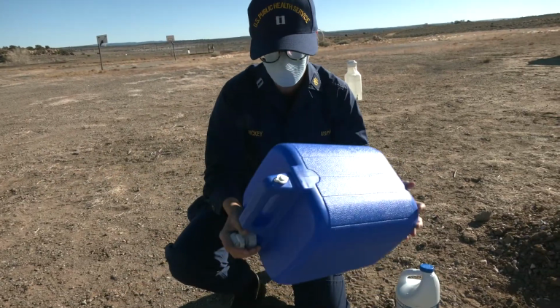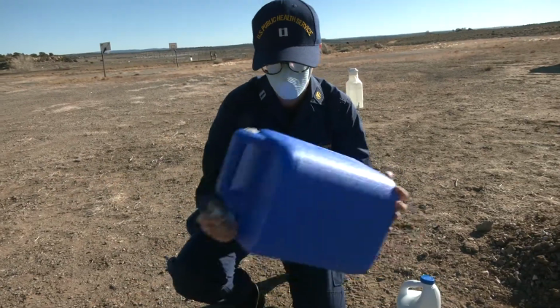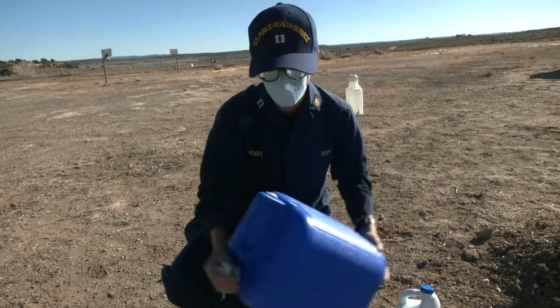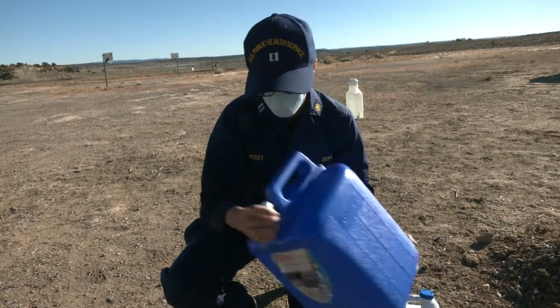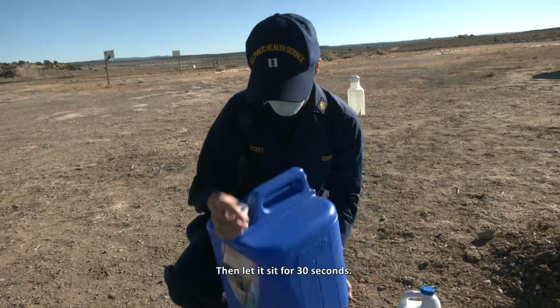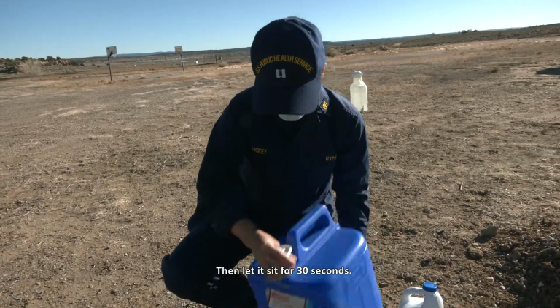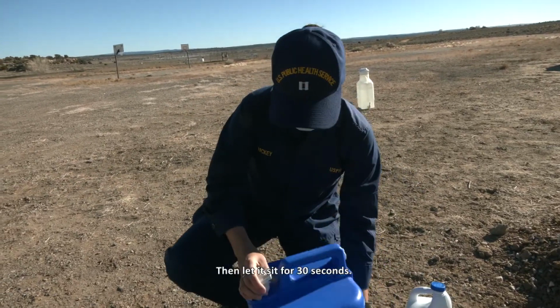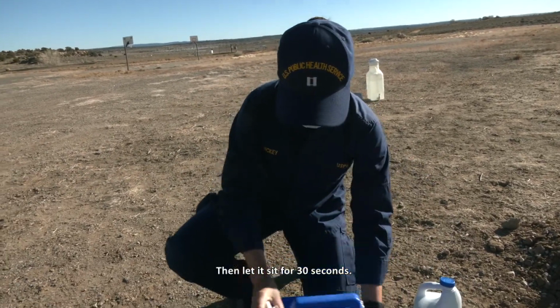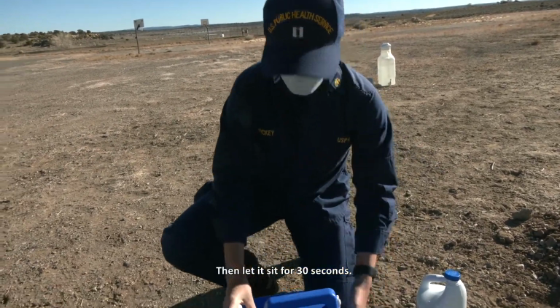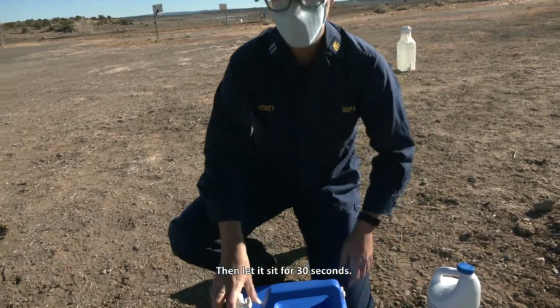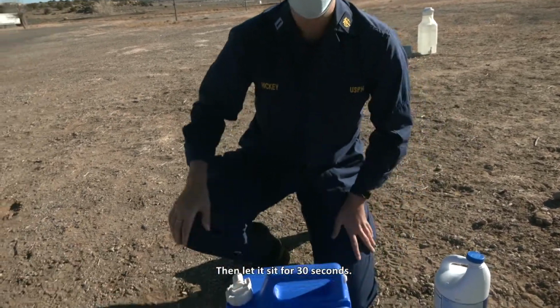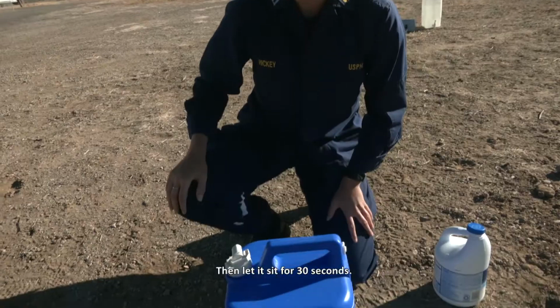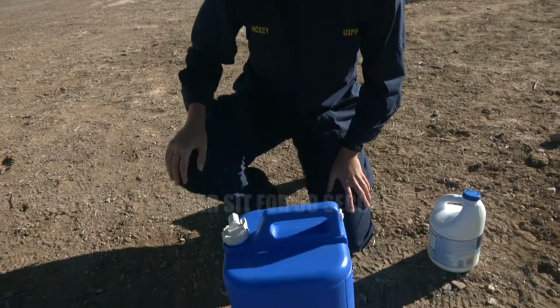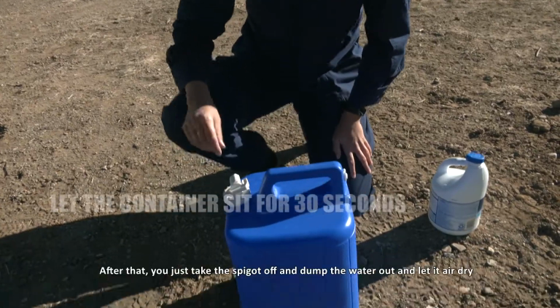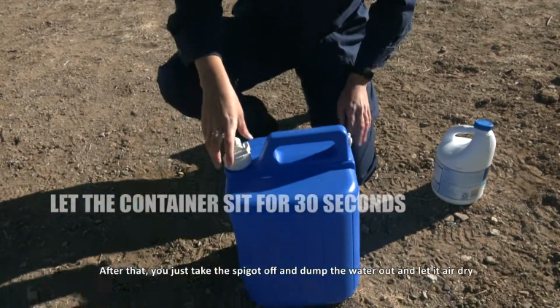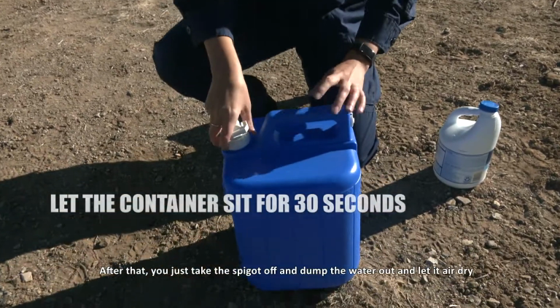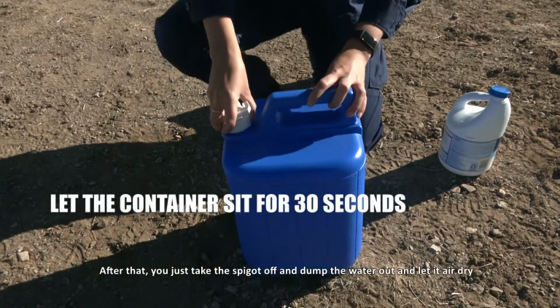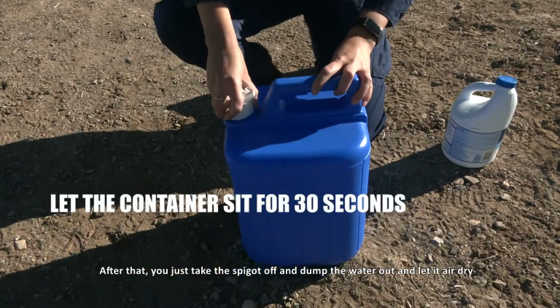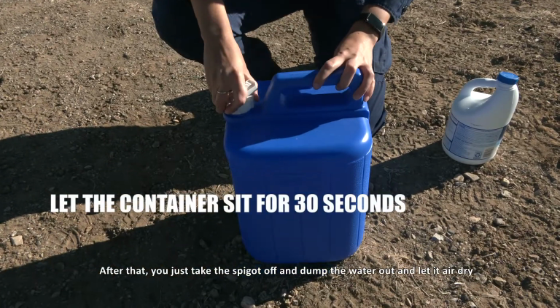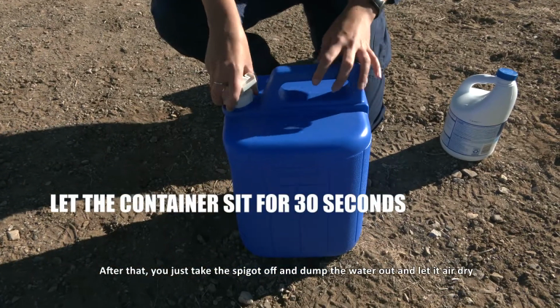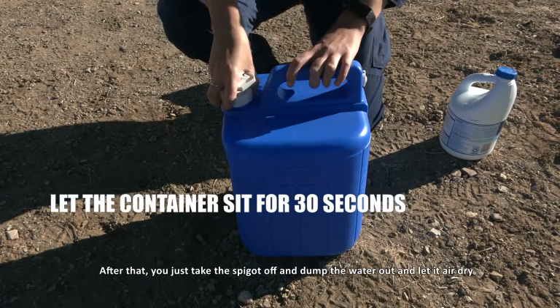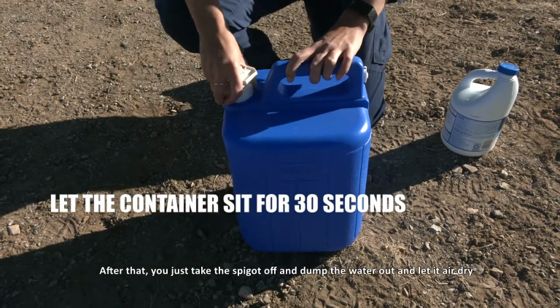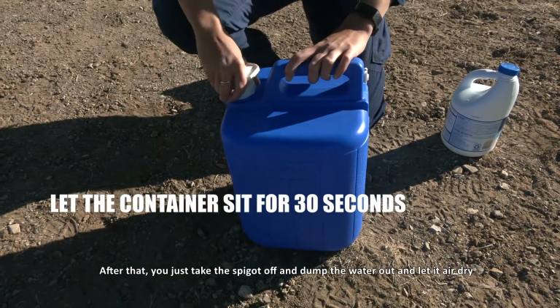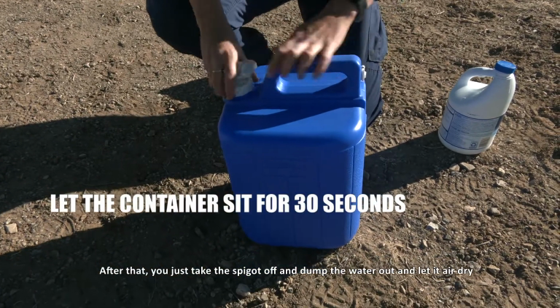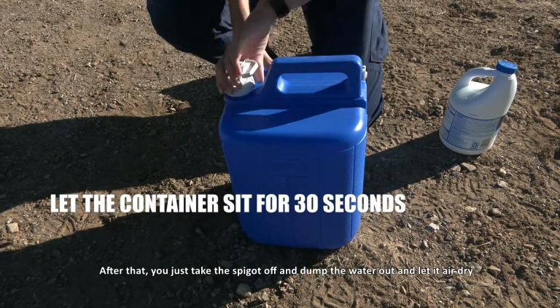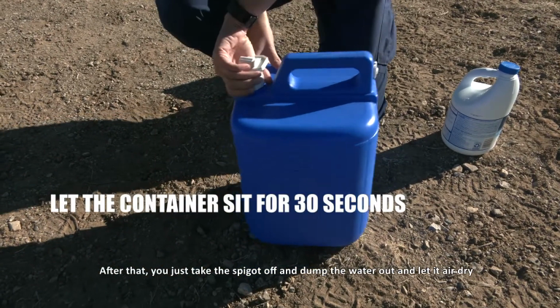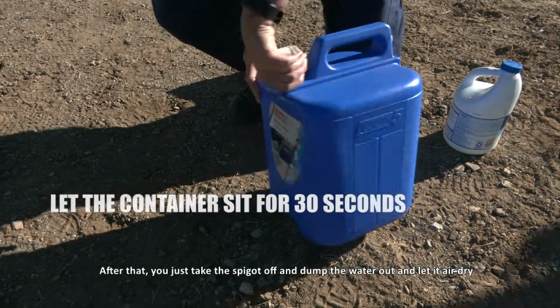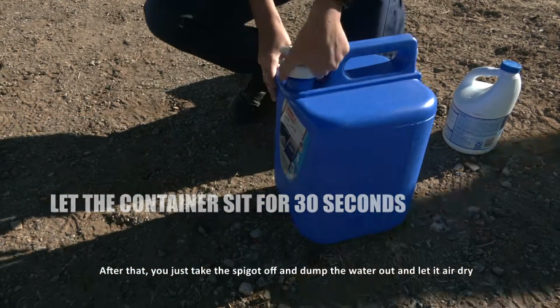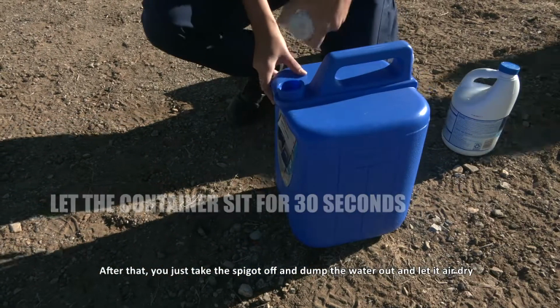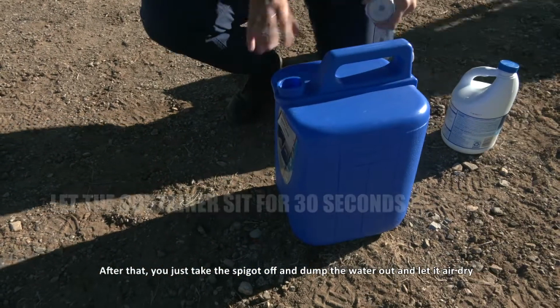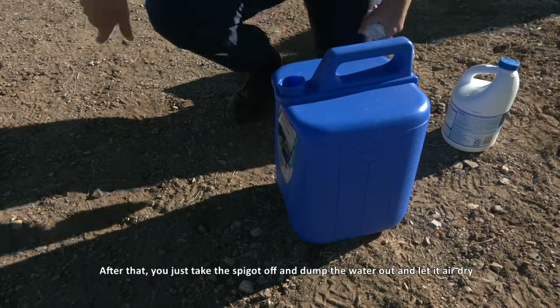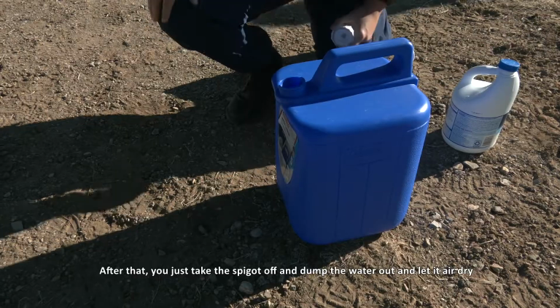Then let it sit for 30 seconds. After that, take the spigot off and dump the water out and let it air dry.